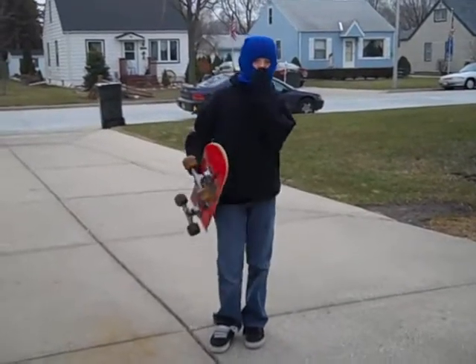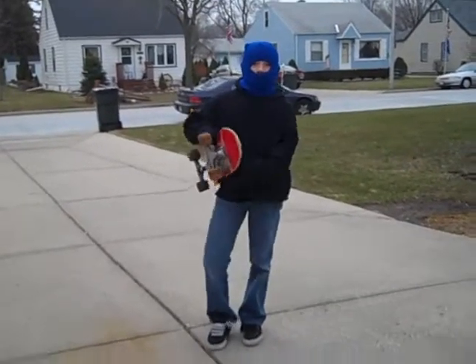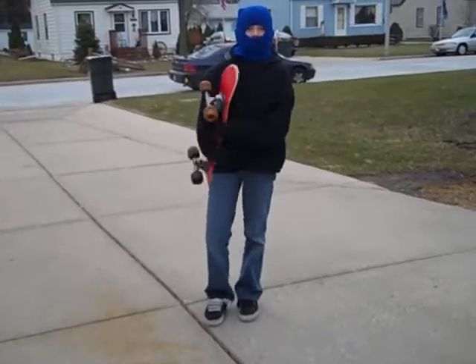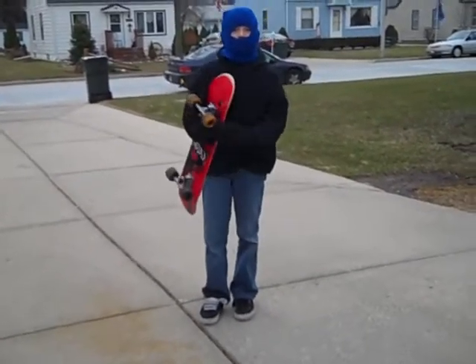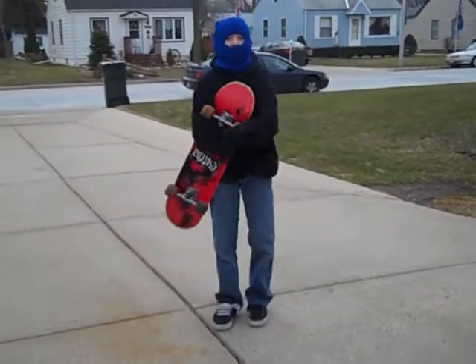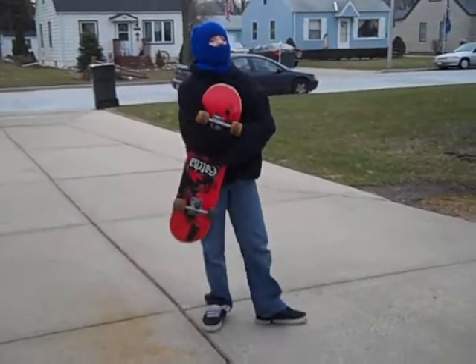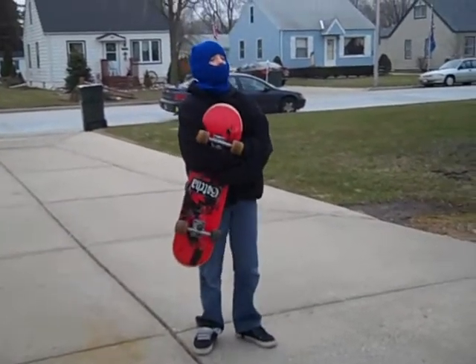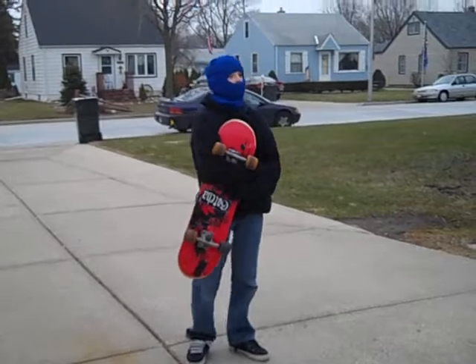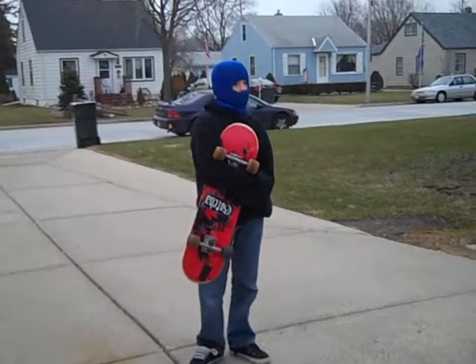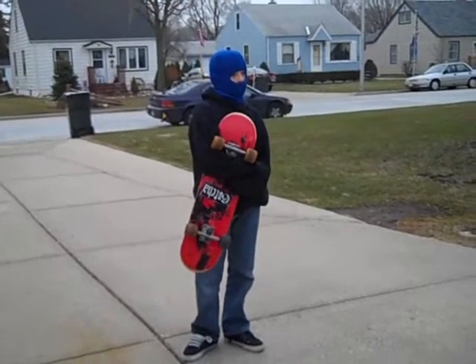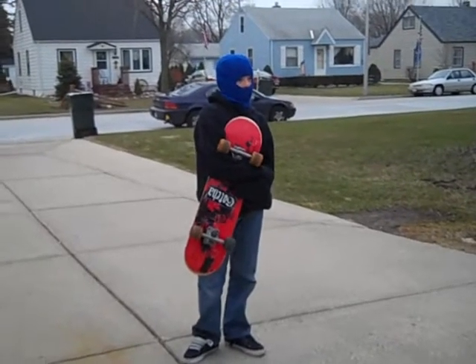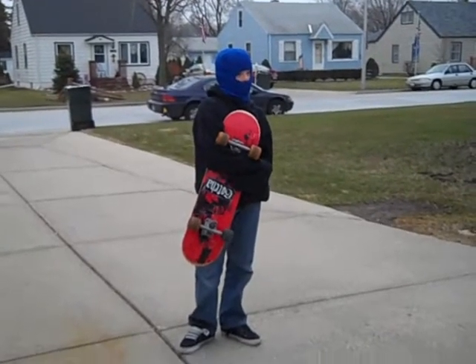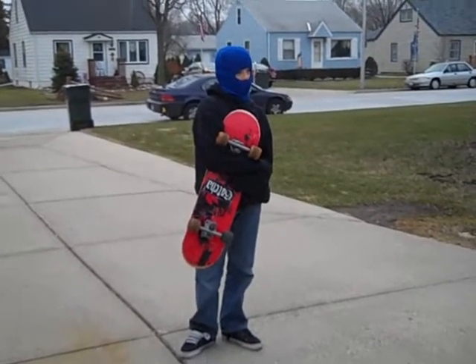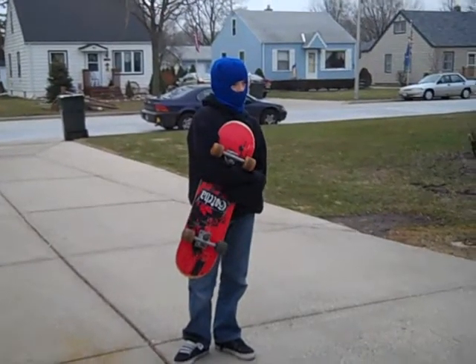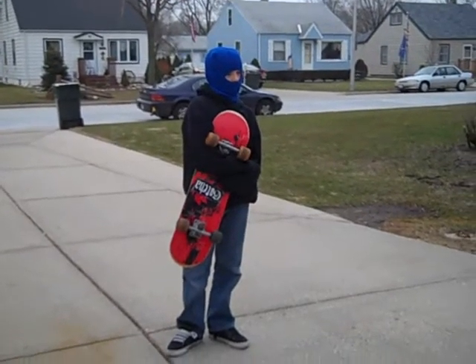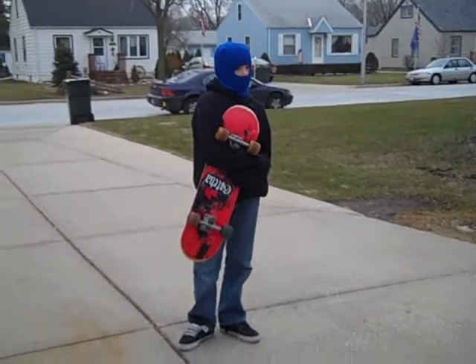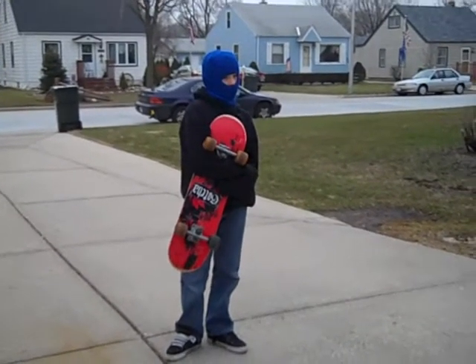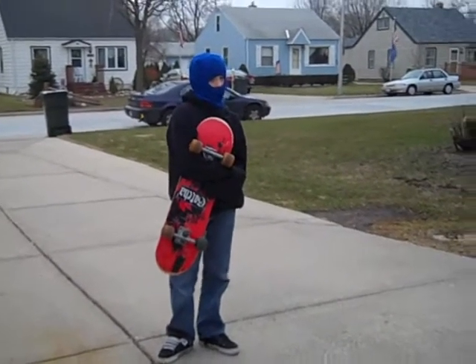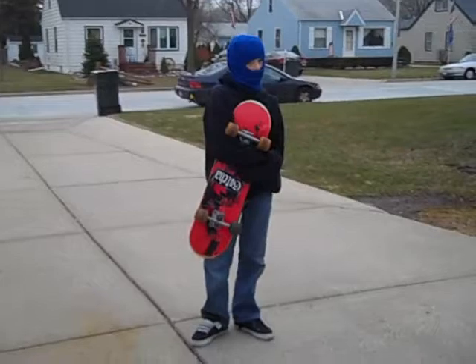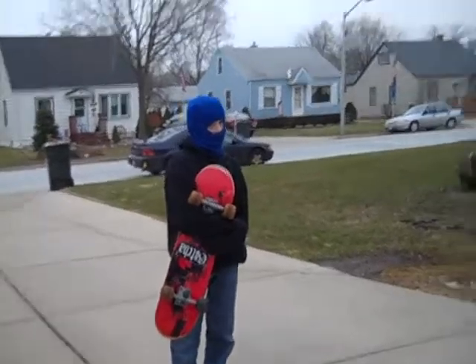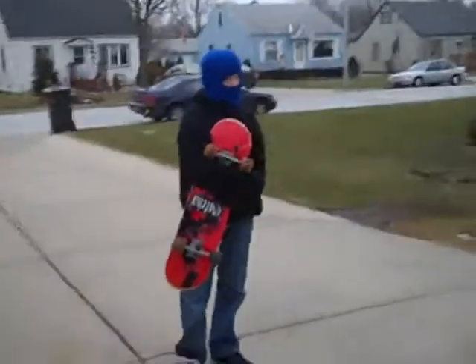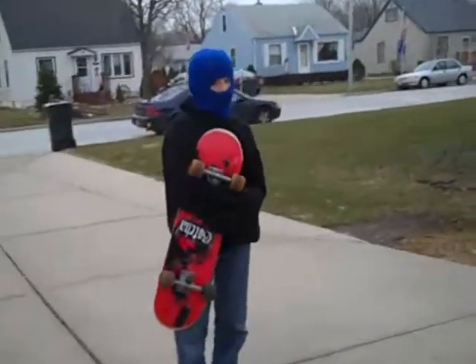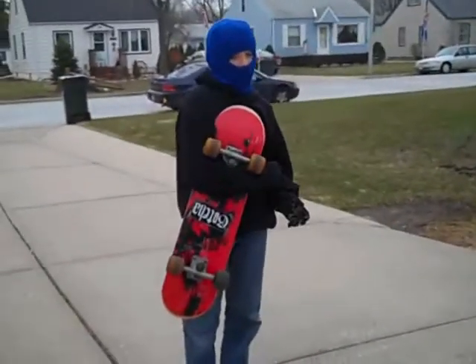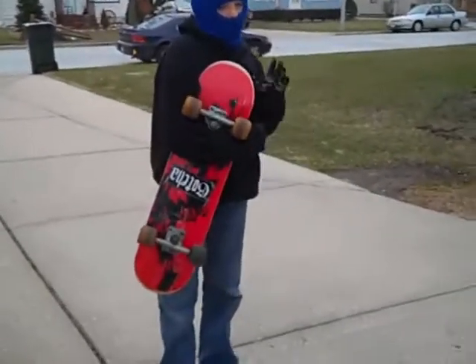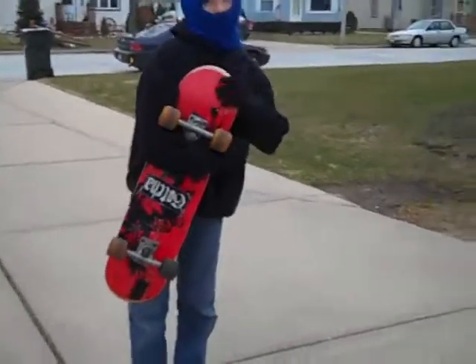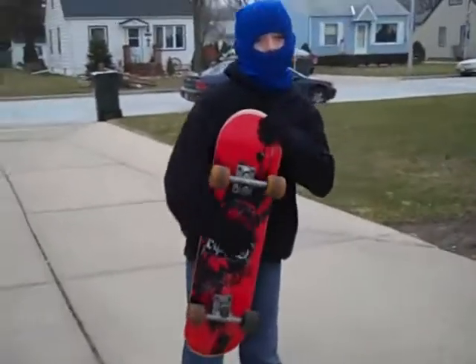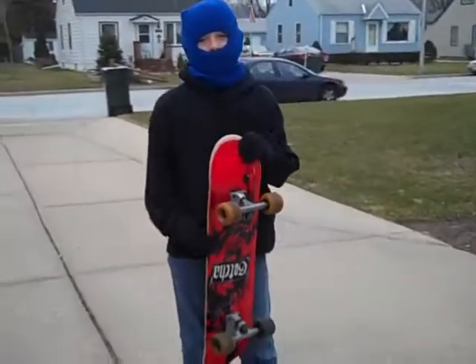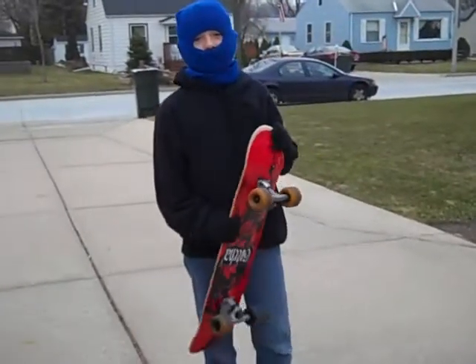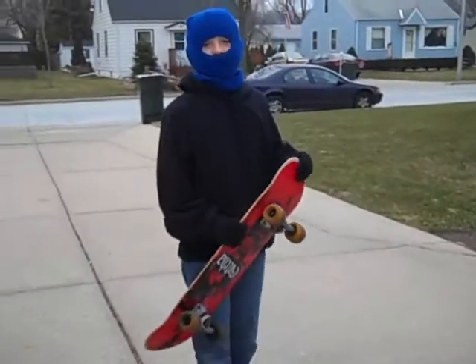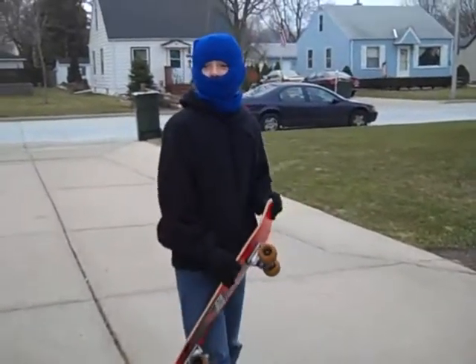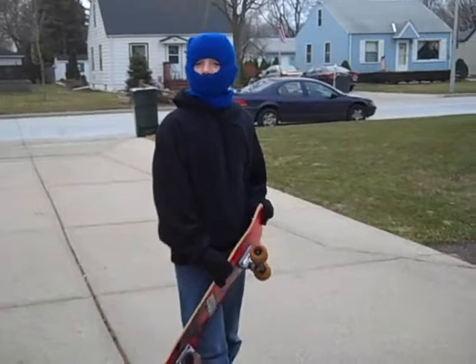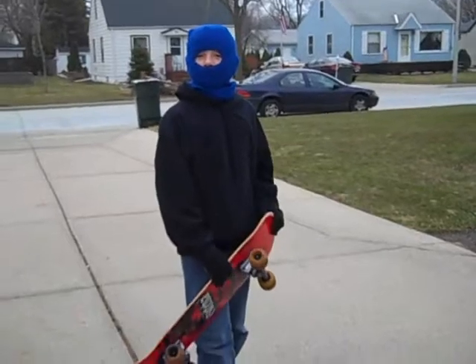This is Skateboarding's Biggest Secrets Revealed with the Masked Skateboarder. So, Mr. Masked Skateboarder, could you teach us some of the tricks of skateboarding?